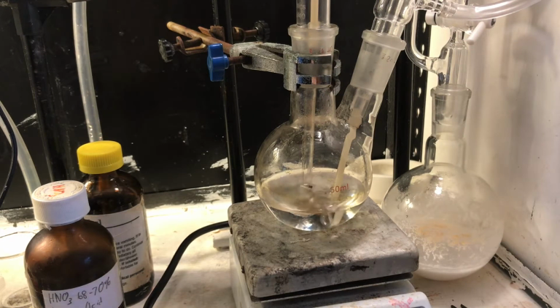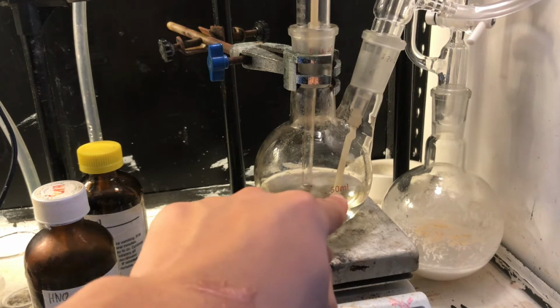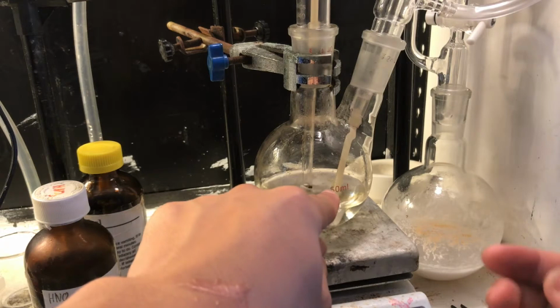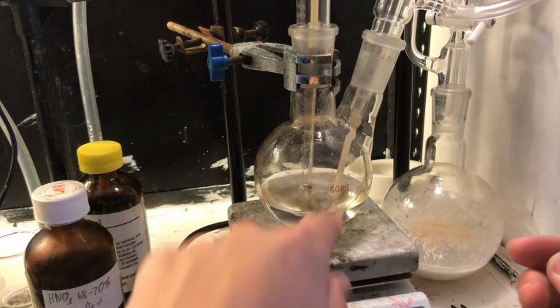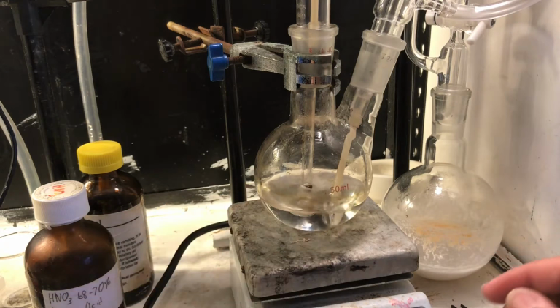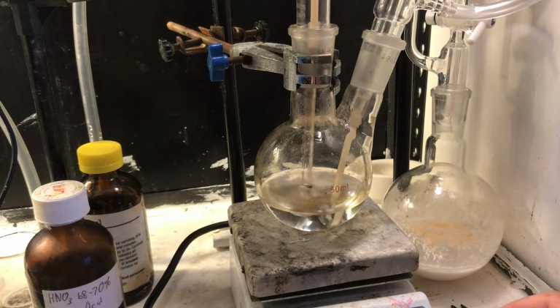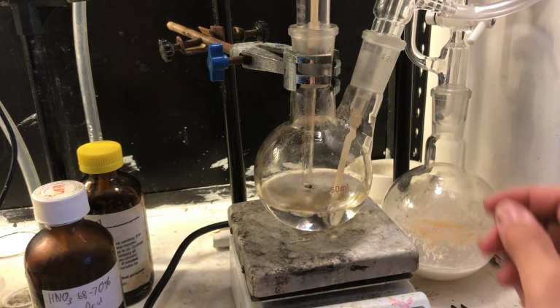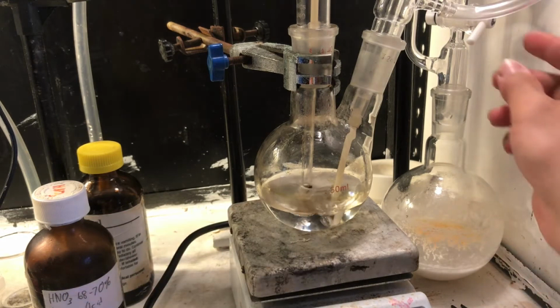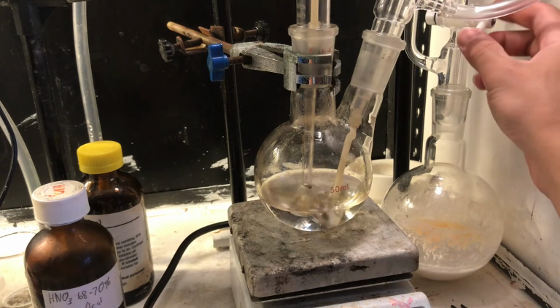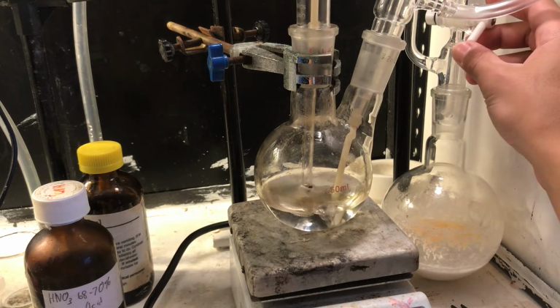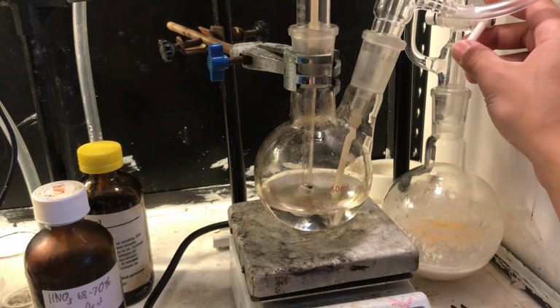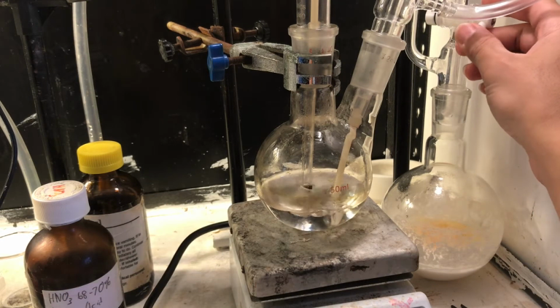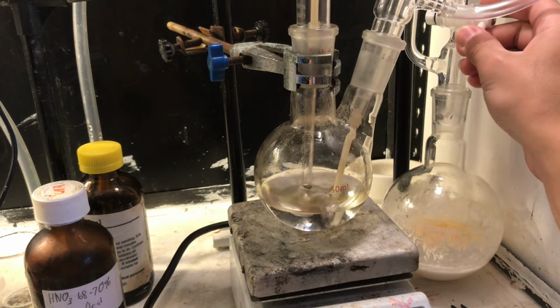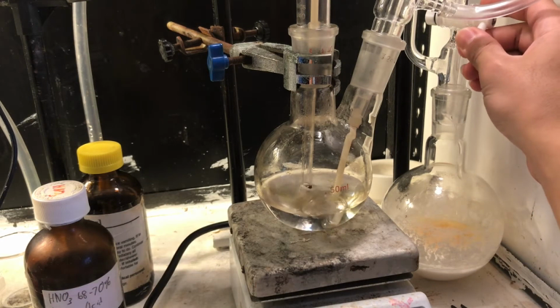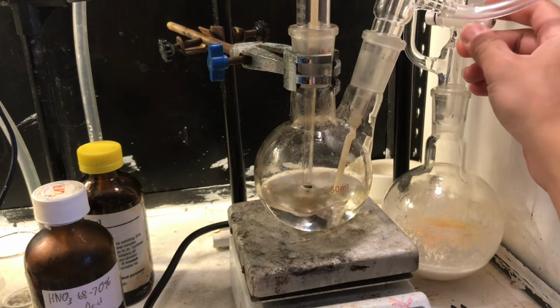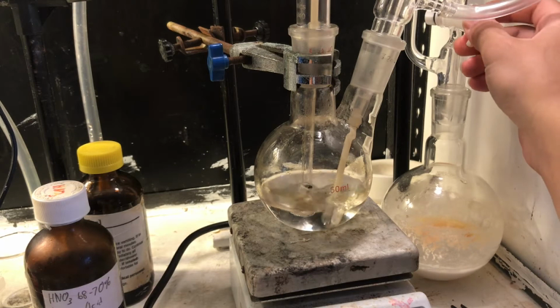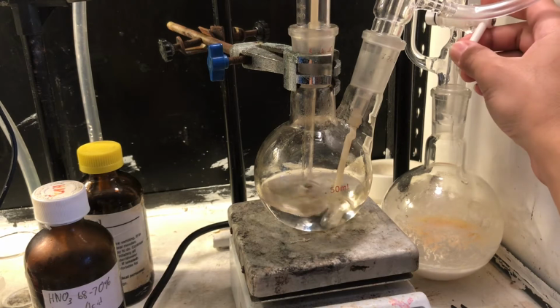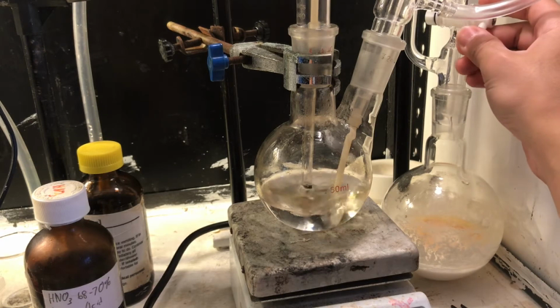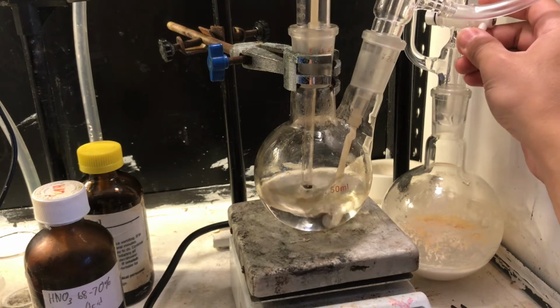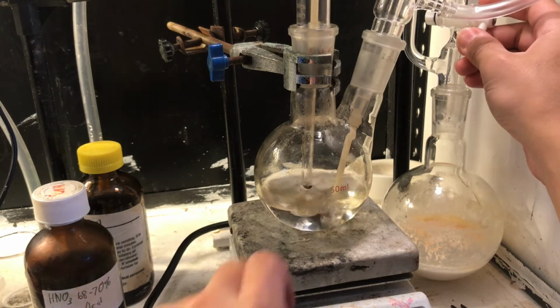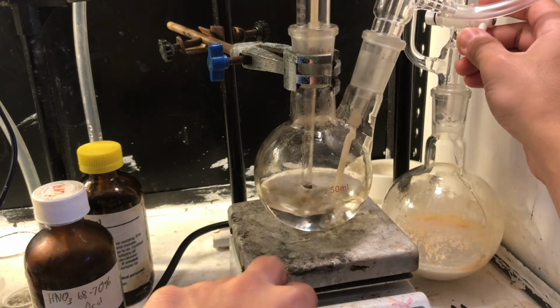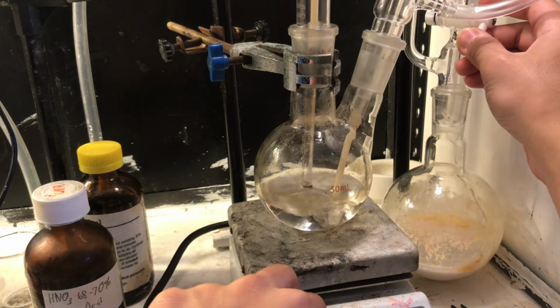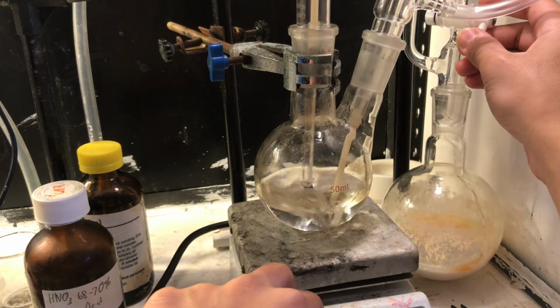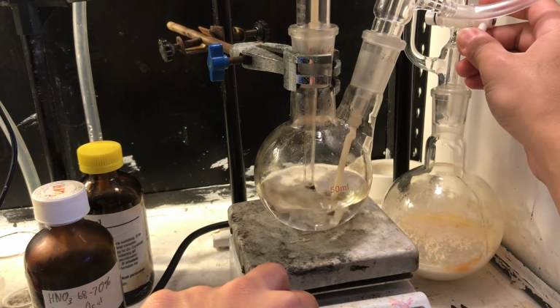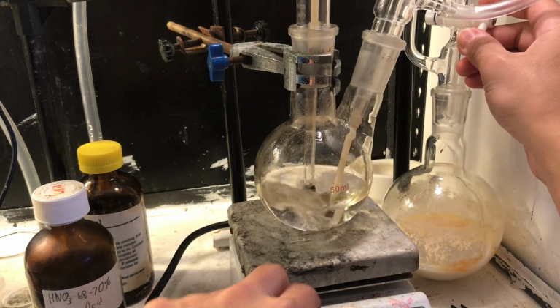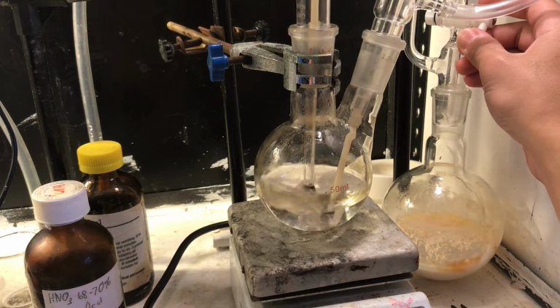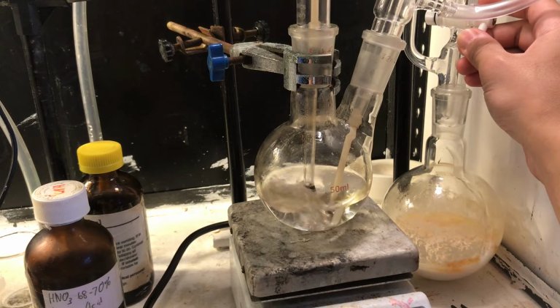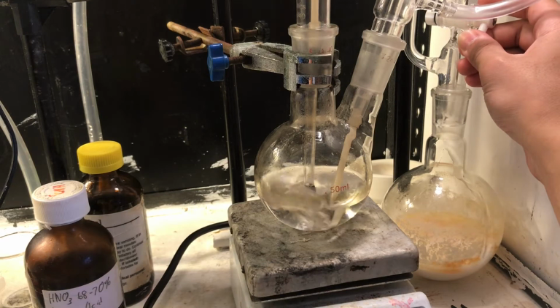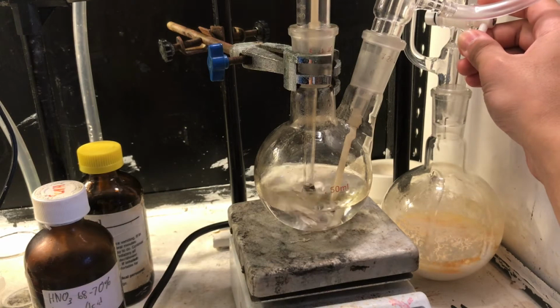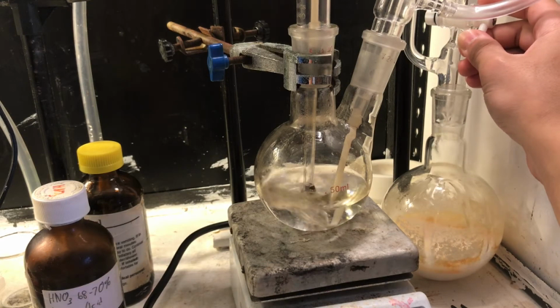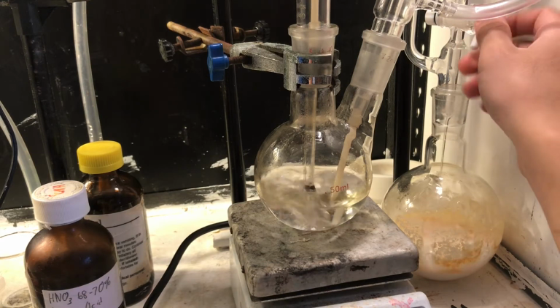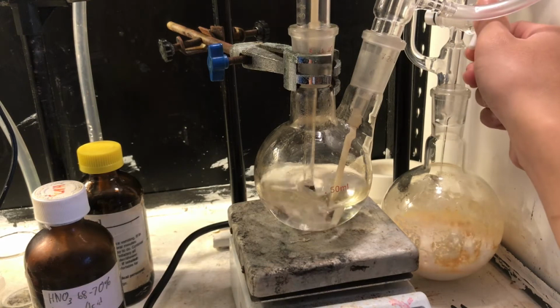I'm going to start introducing sulfur dioxide. That generator flask there has some sodium metabisulfite in it, and also some hydrochloric acid, which generates sulfur dioxide. You can burn sulfur as well — basically any source of sulfur dioxide will work for this.